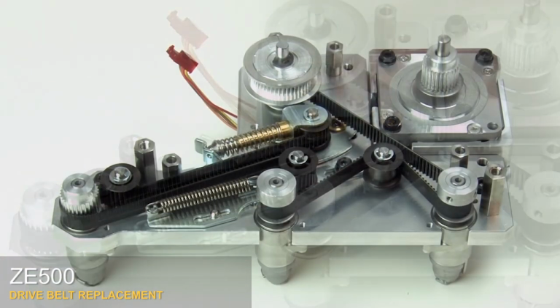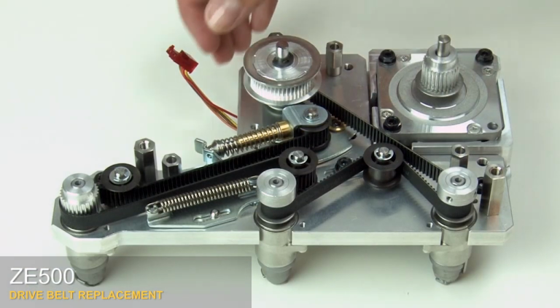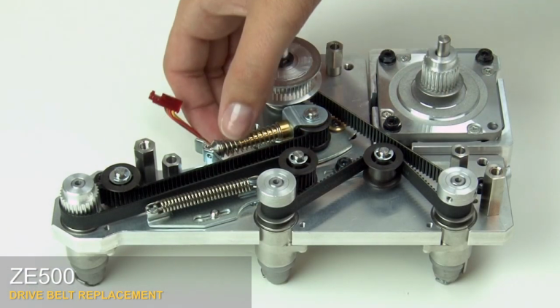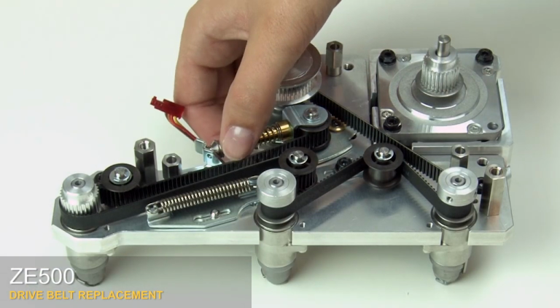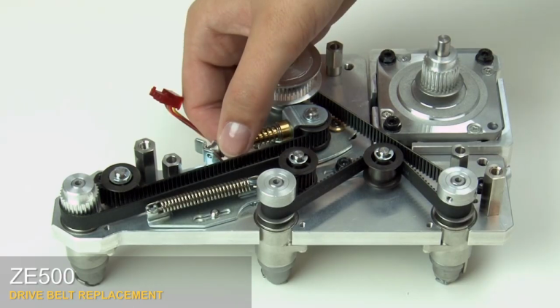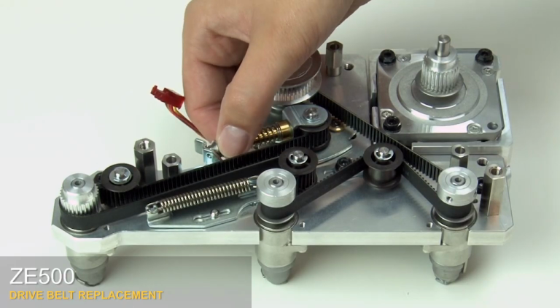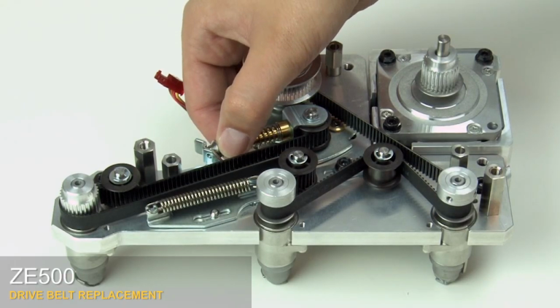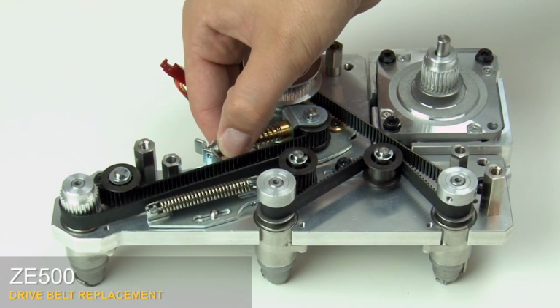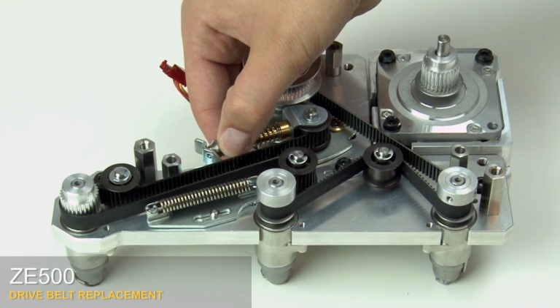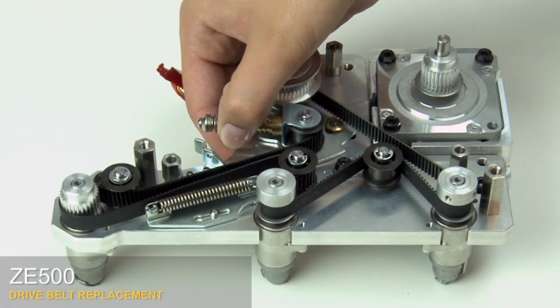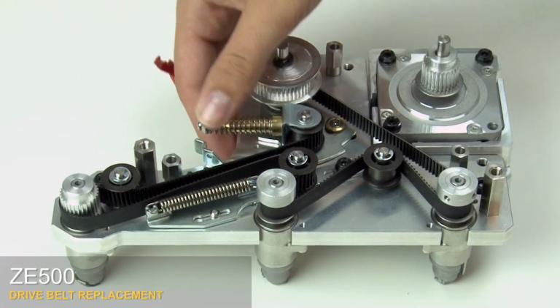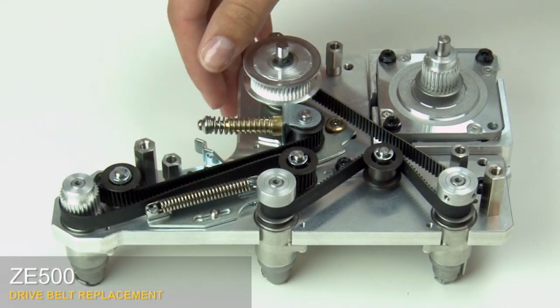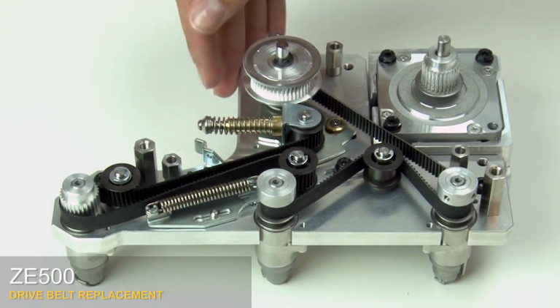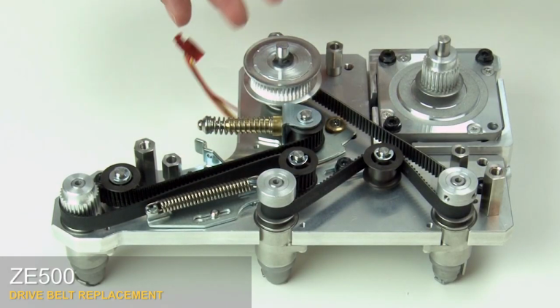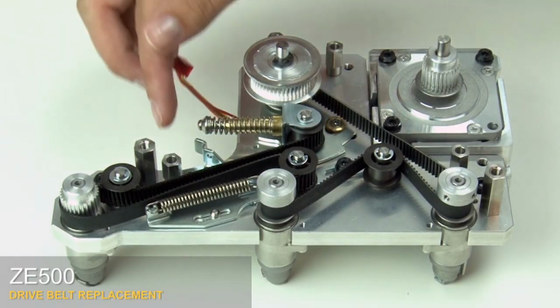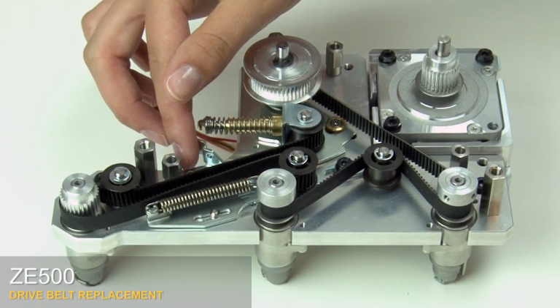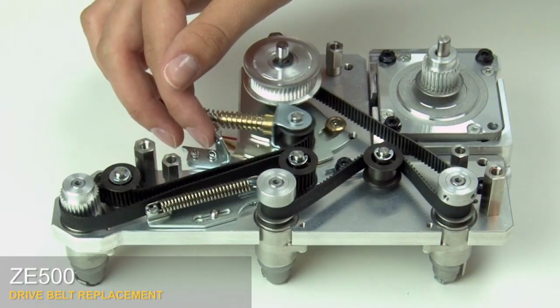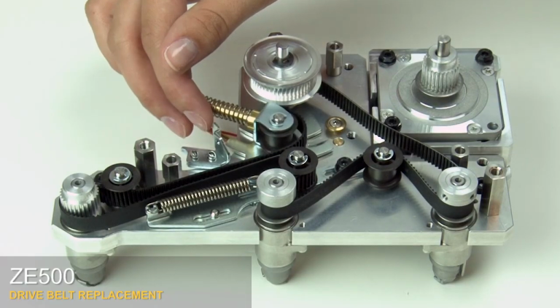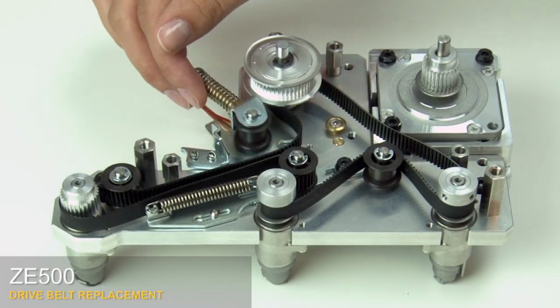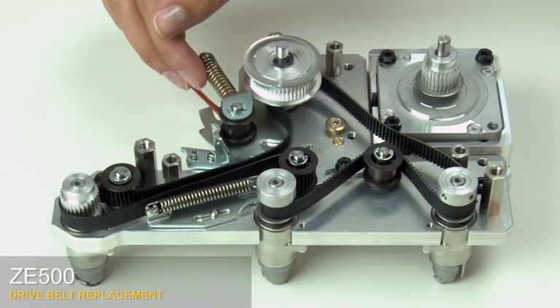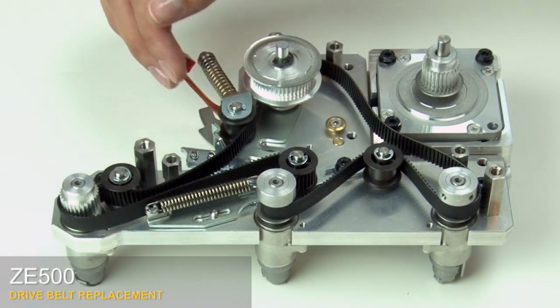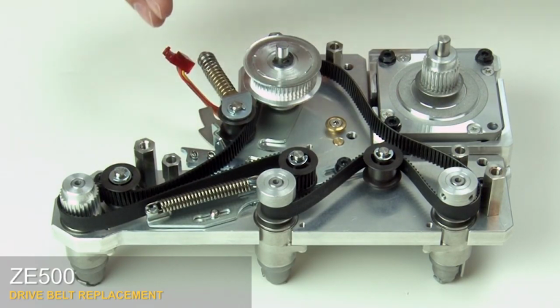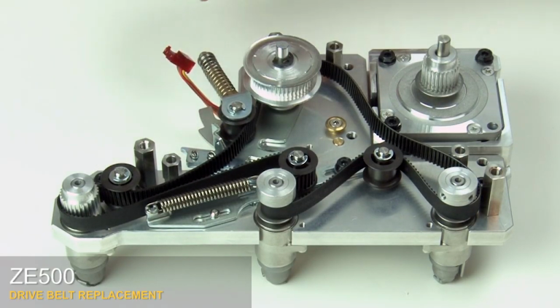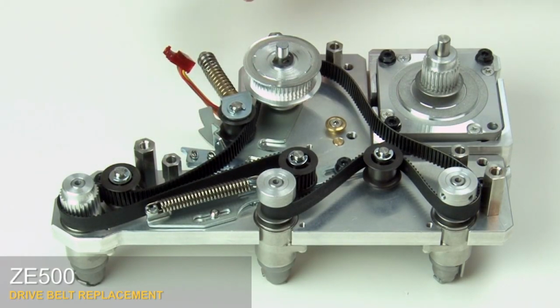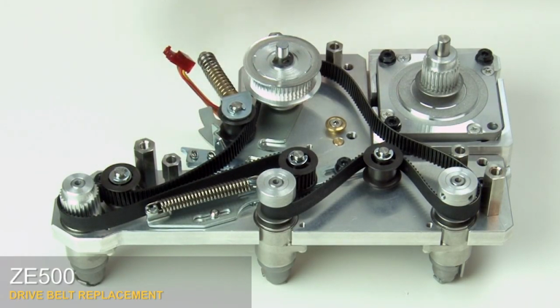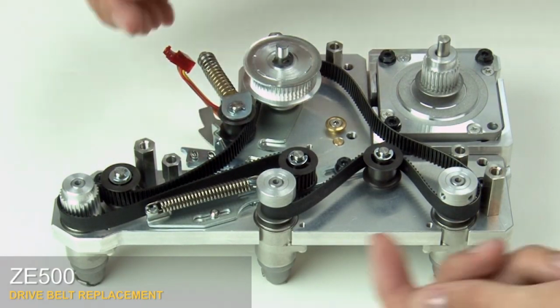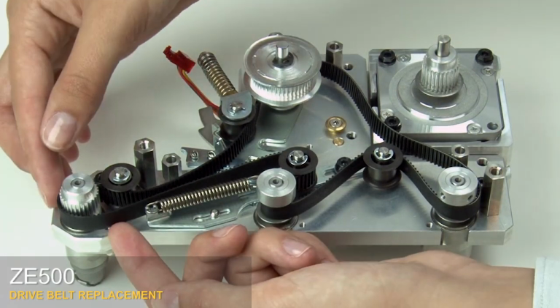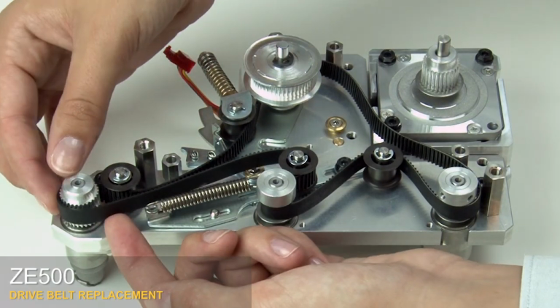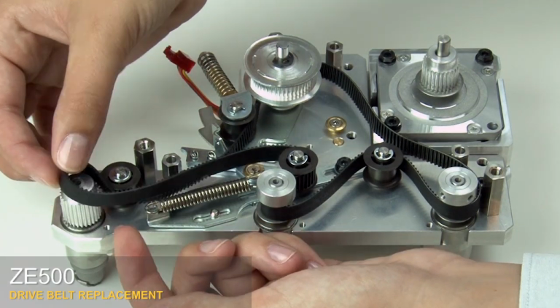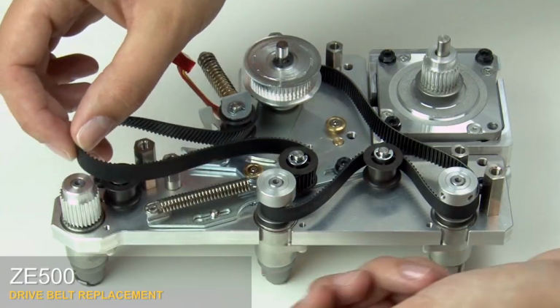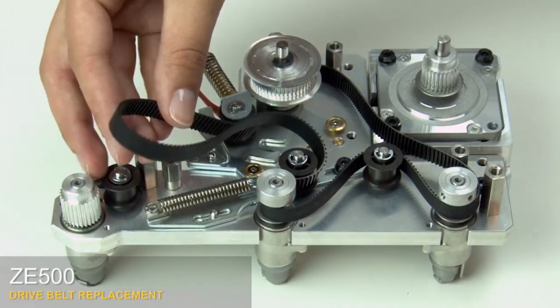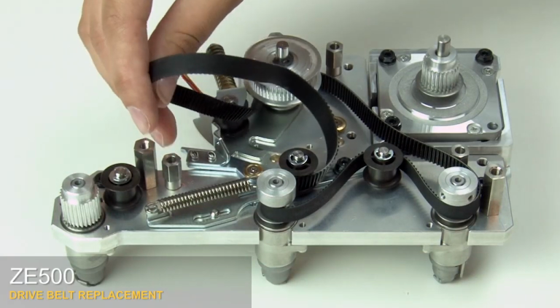Compress and swing the dynamic tensioner up and out of its home position. Push up on the dynamic tensioner latch to disengage the mounting plate. Swing the idler bracket to release the platen belt. Remove the platen belt from all the pulleys and idlers.